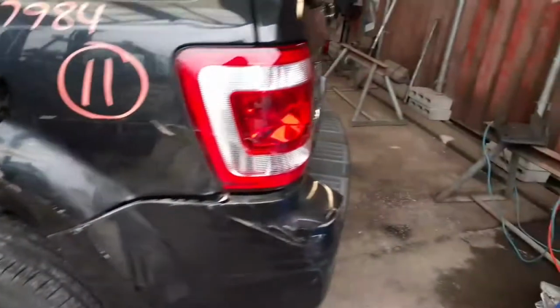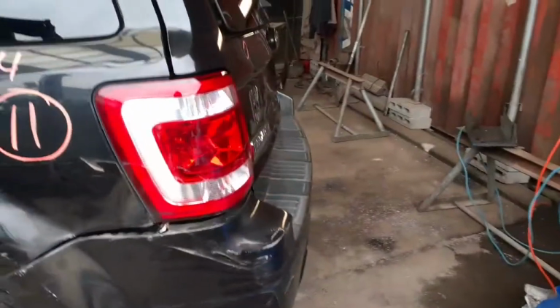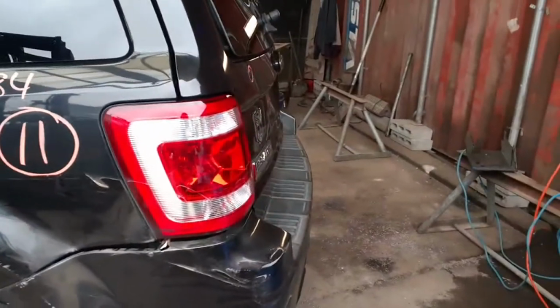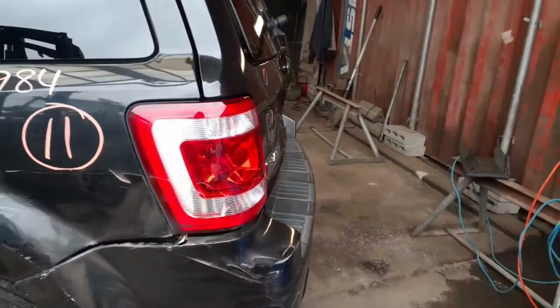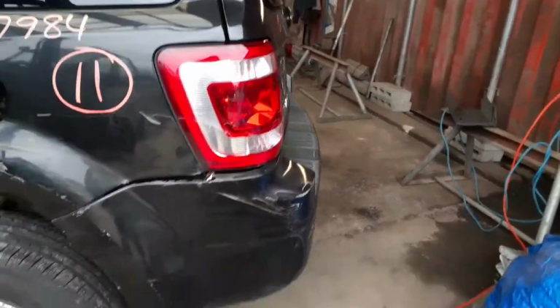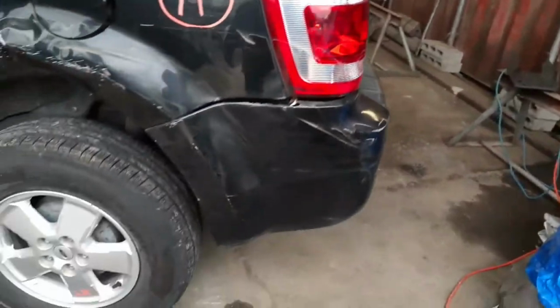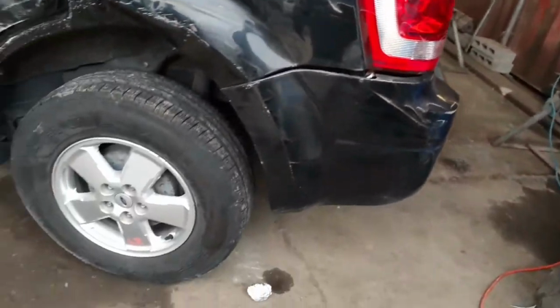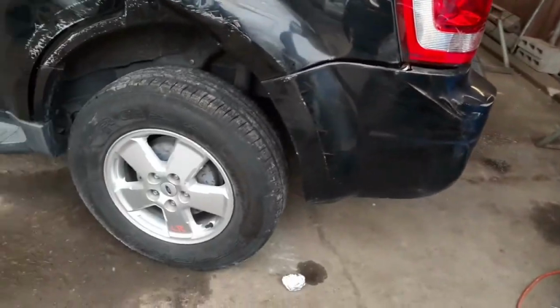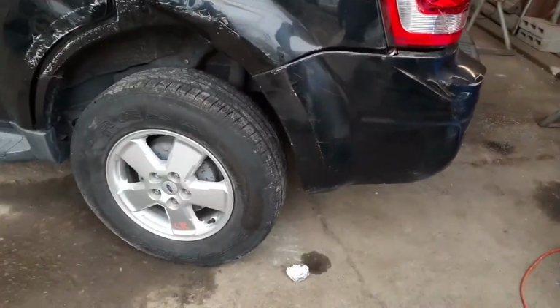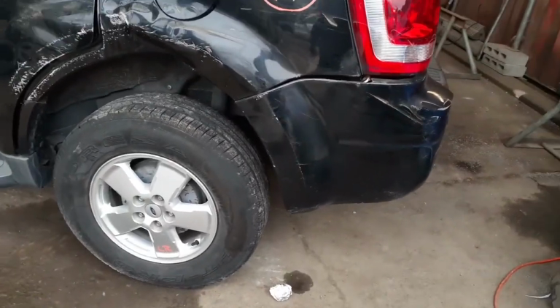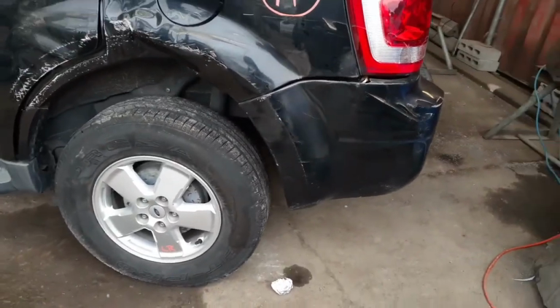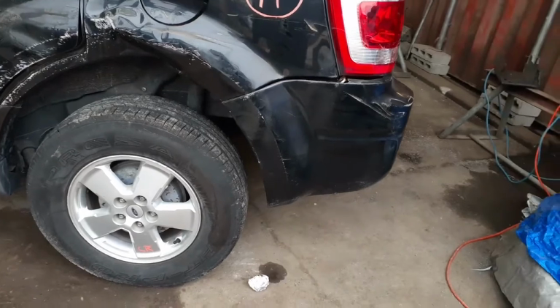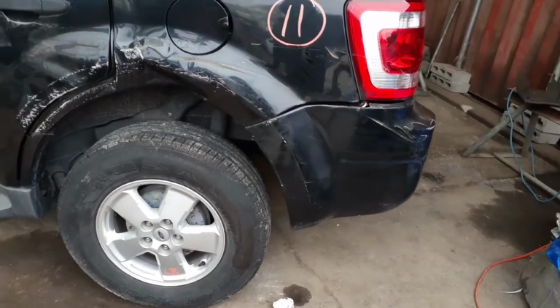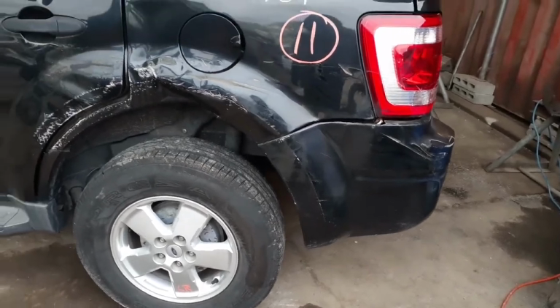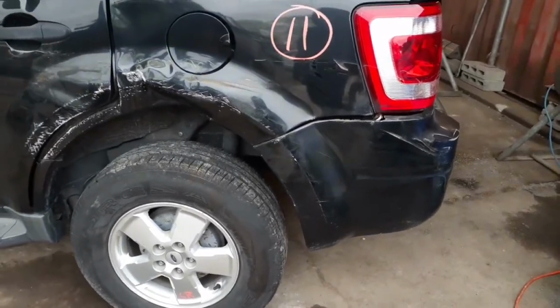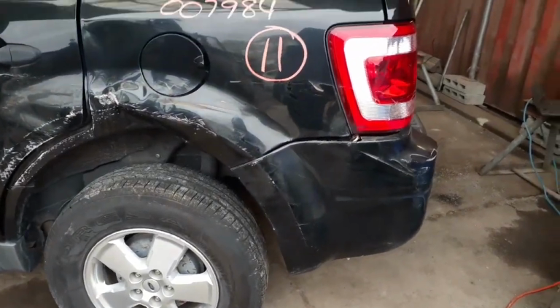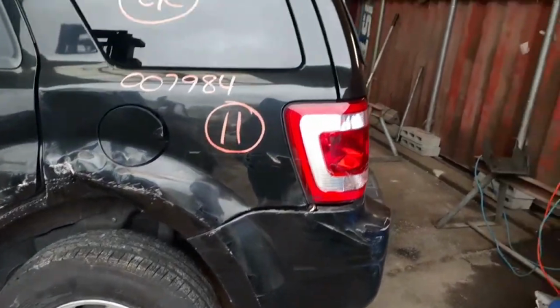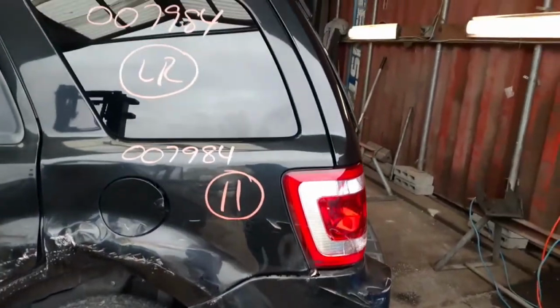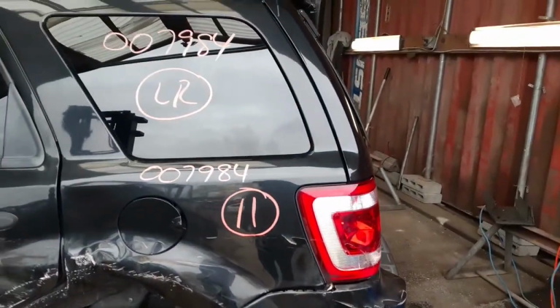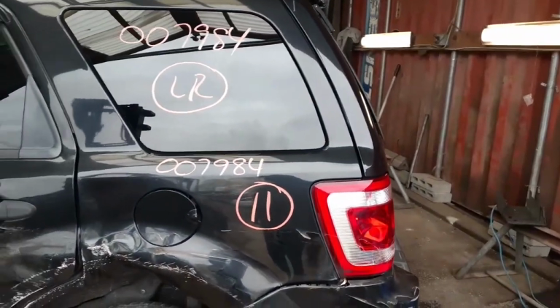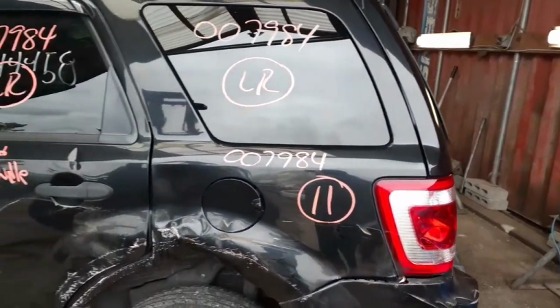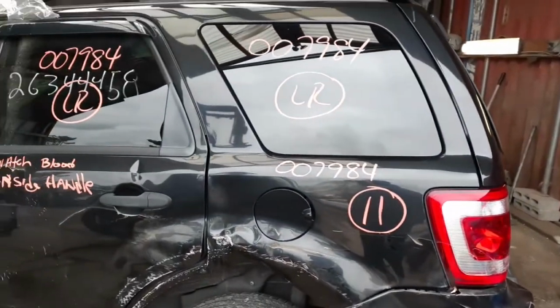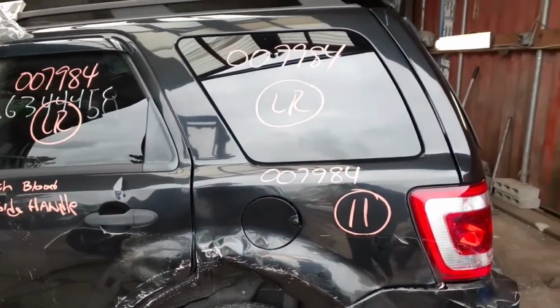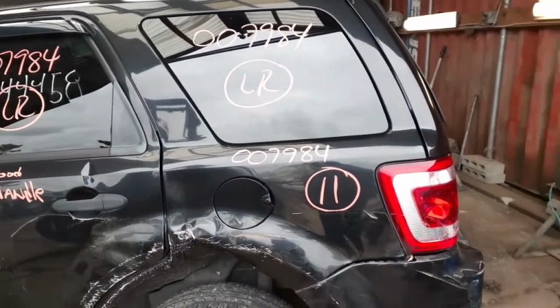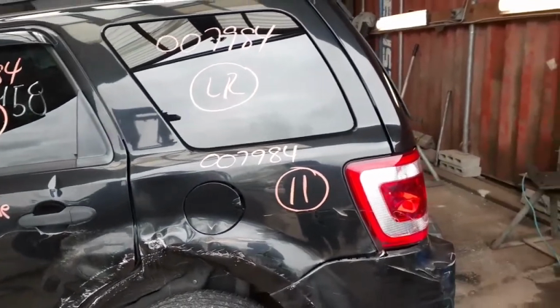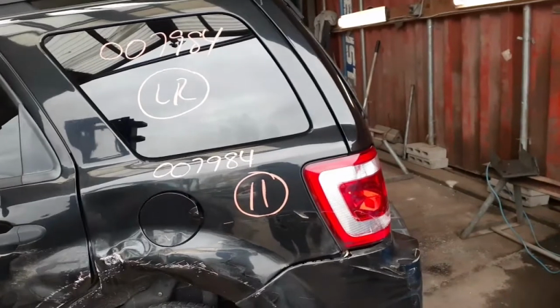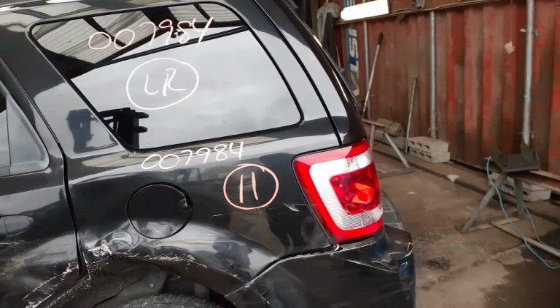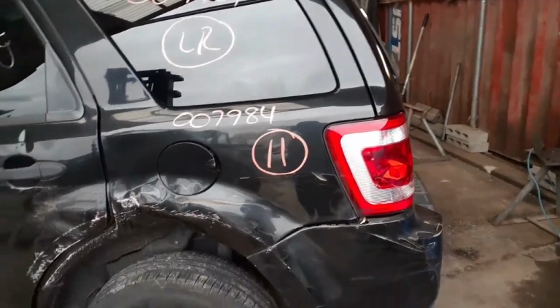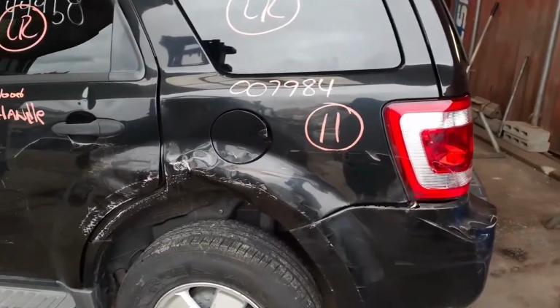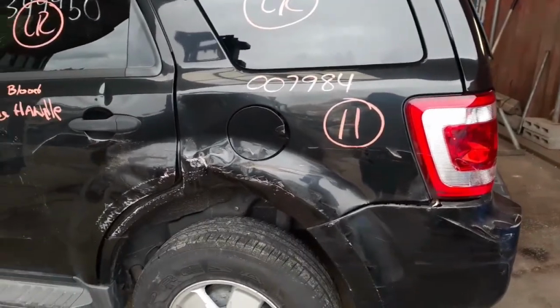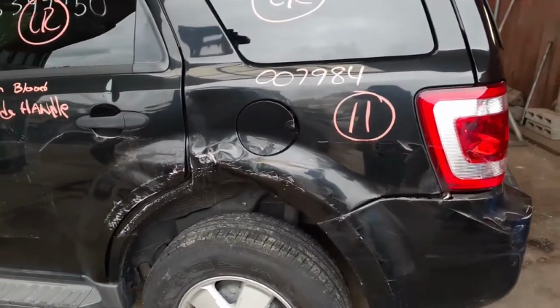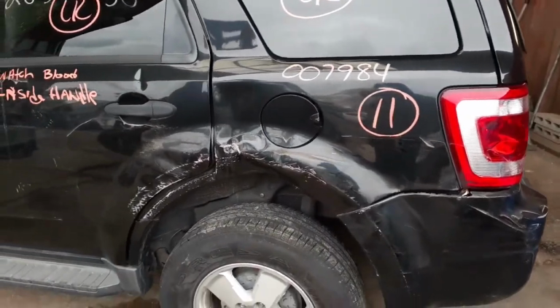Let's go around to this side. You do have a left rear tail light. Left rear suspension — drum brake, ABS, 4x4. Left rear quarter glass, left rear door glass. Outside door handle, inside door handle.